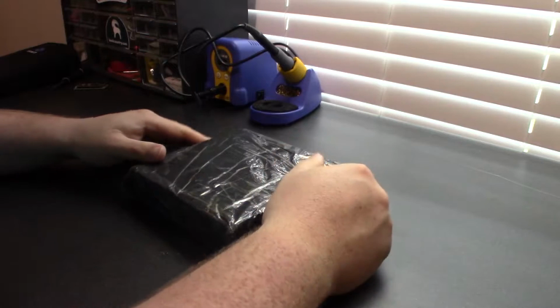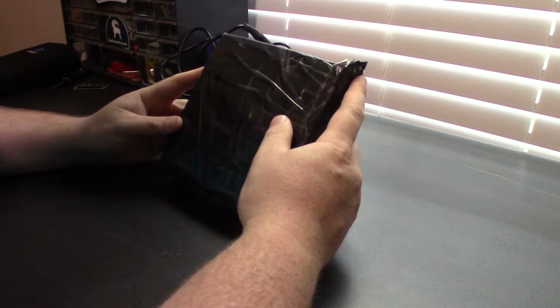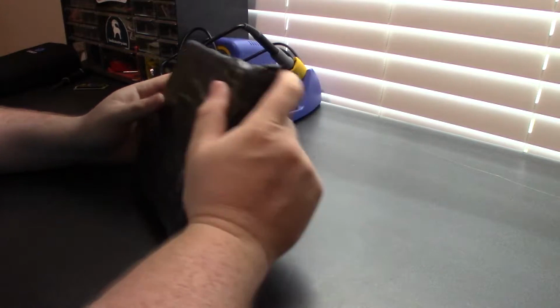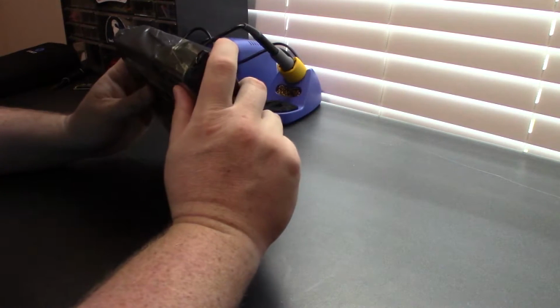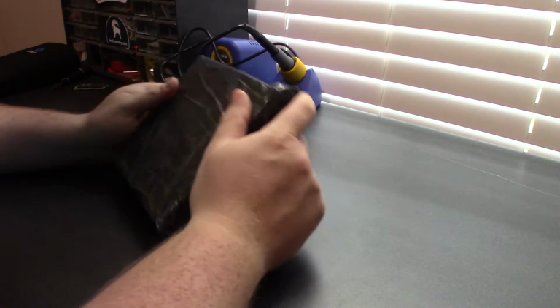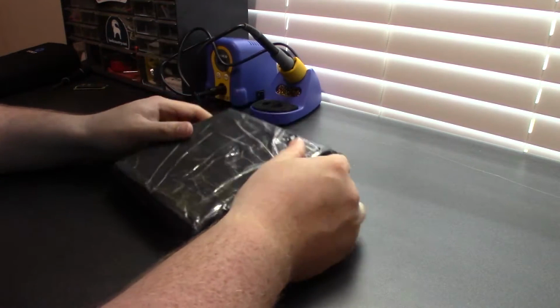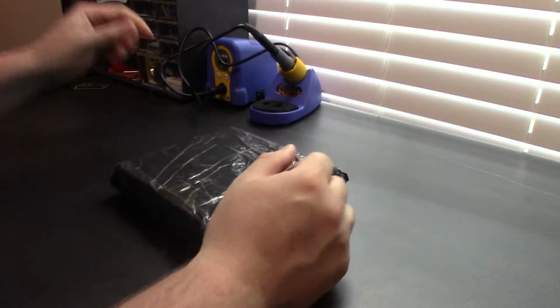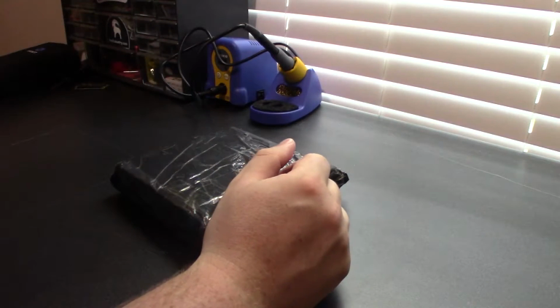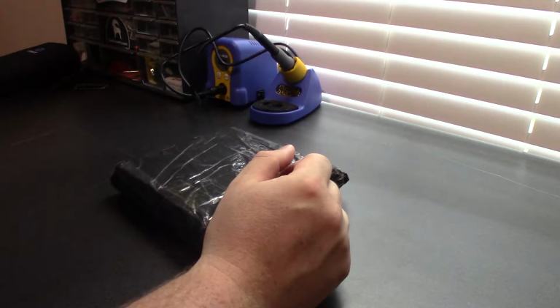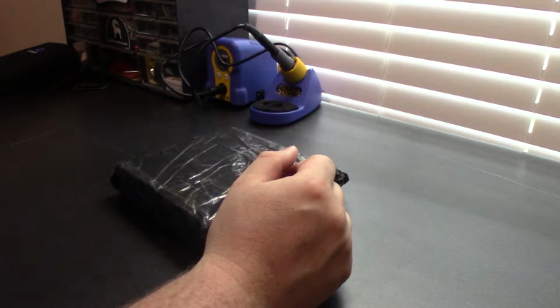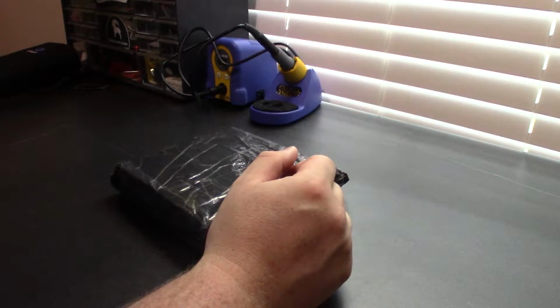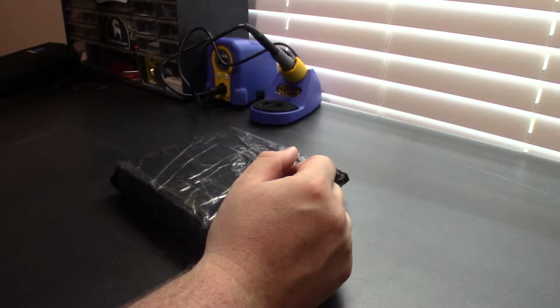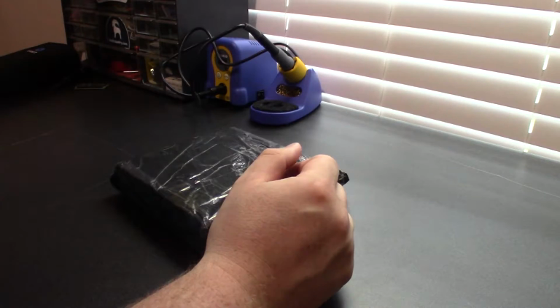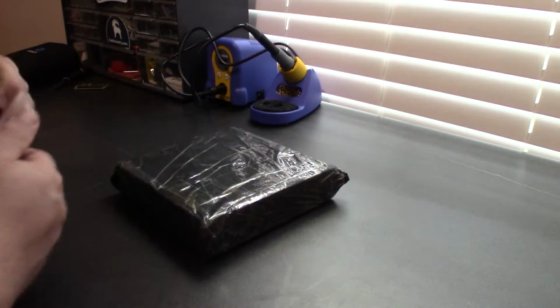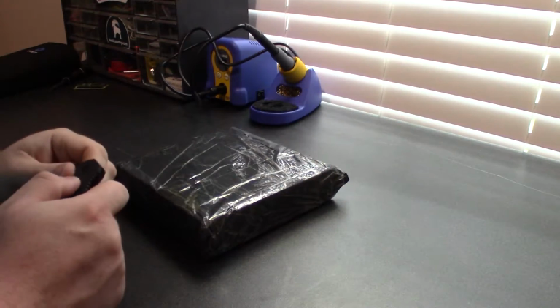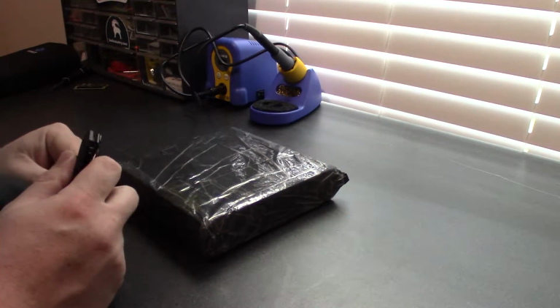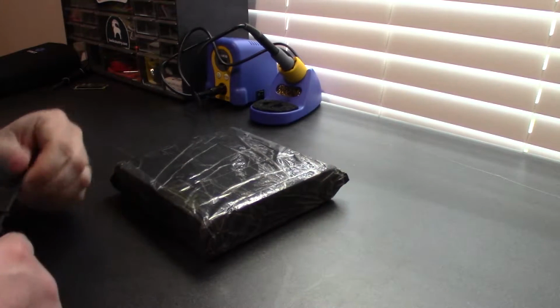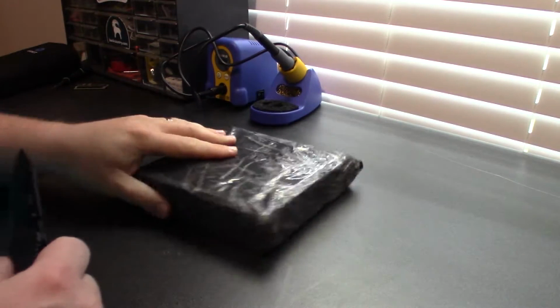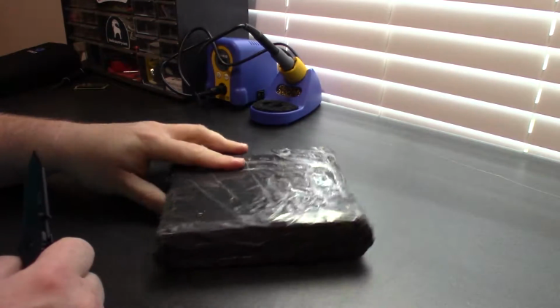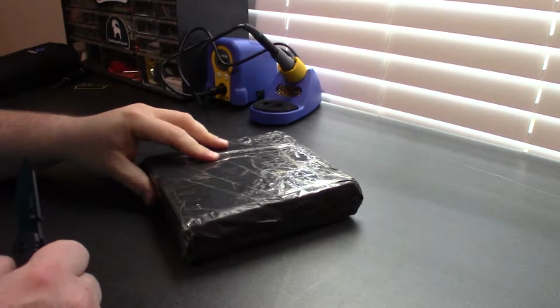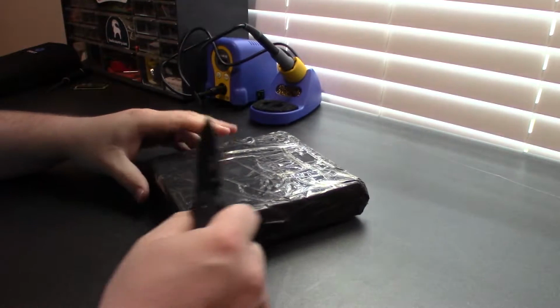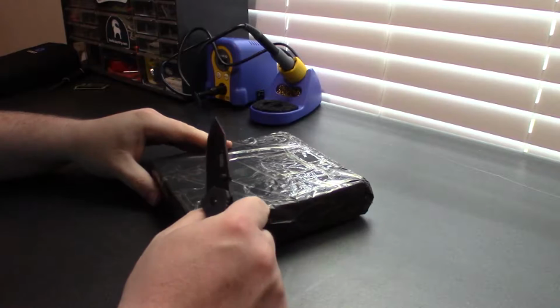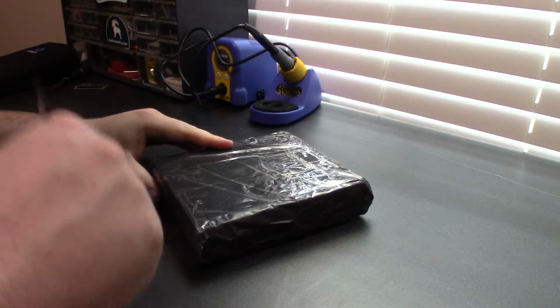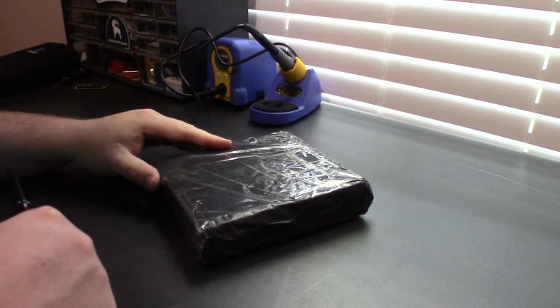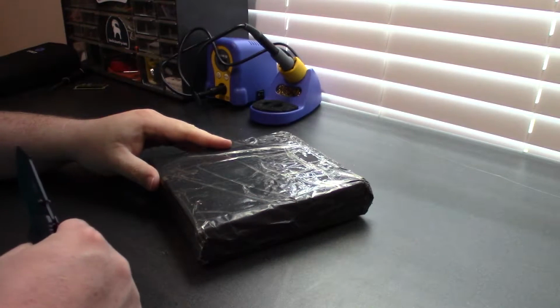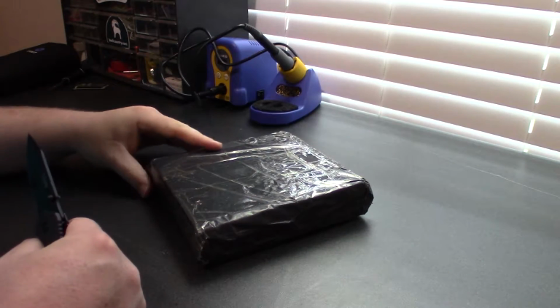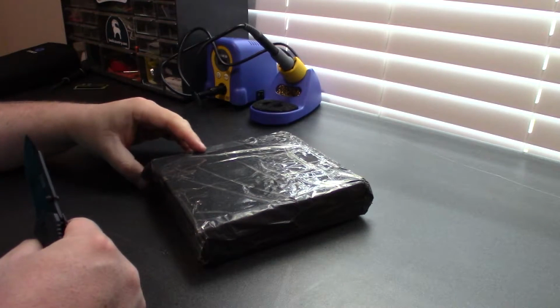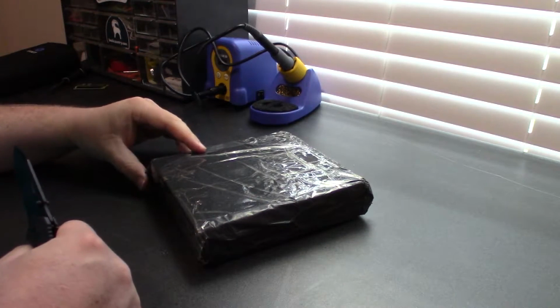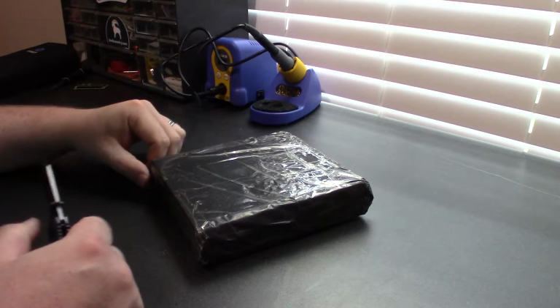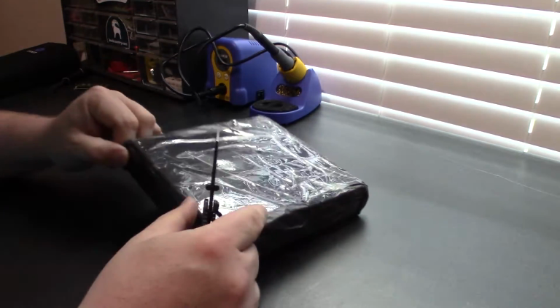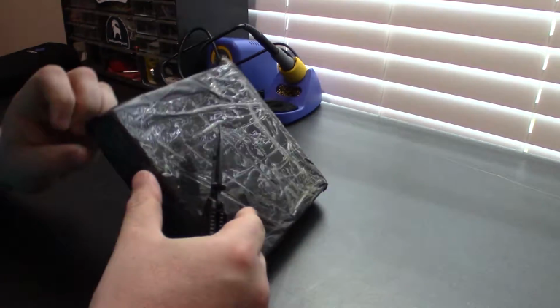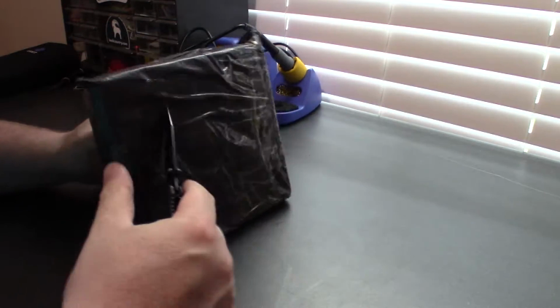All right, so these are two 32 by 64 pixel LED matrix displays. Came all the way direct from China — link below in the description on where I got these from. So let's go ahead and get these open and see what they're like.